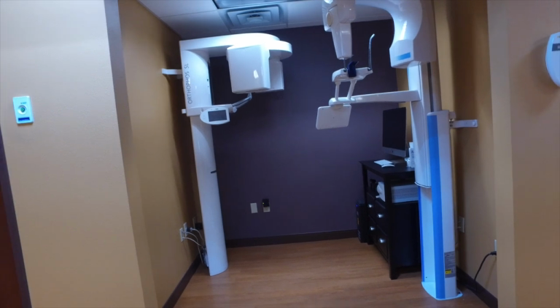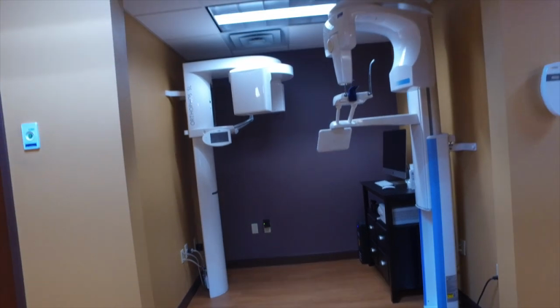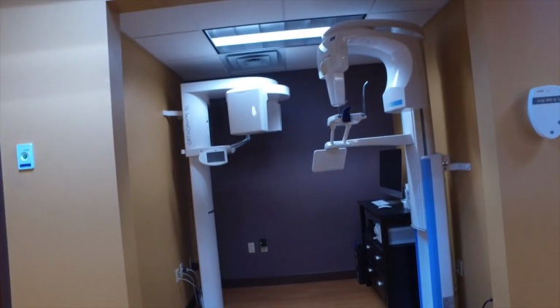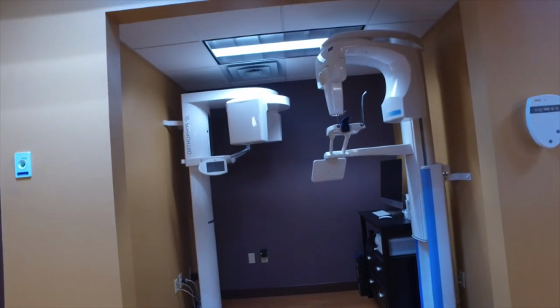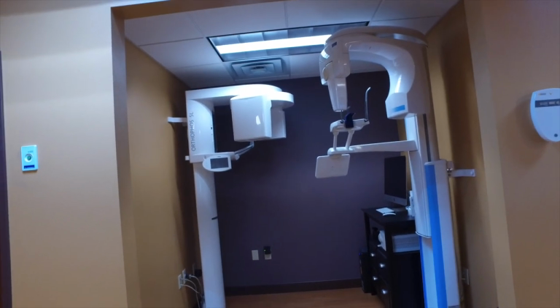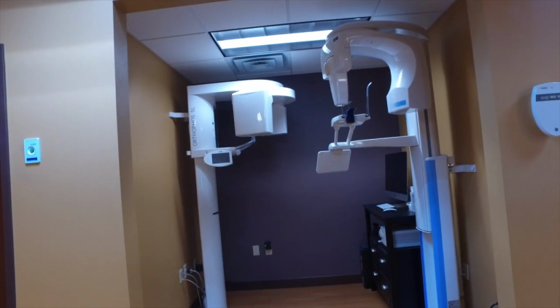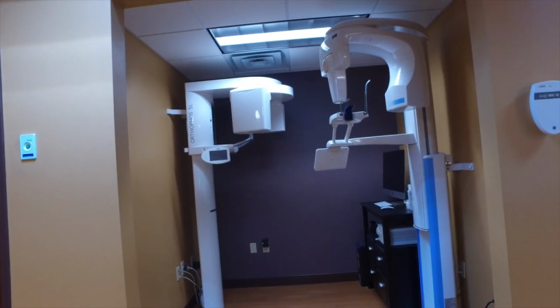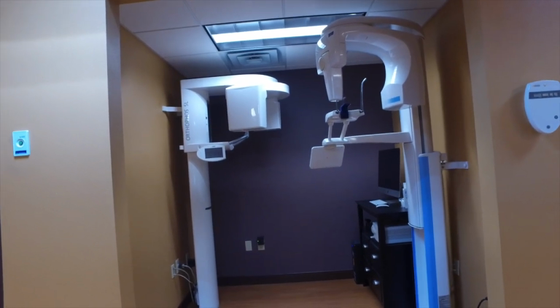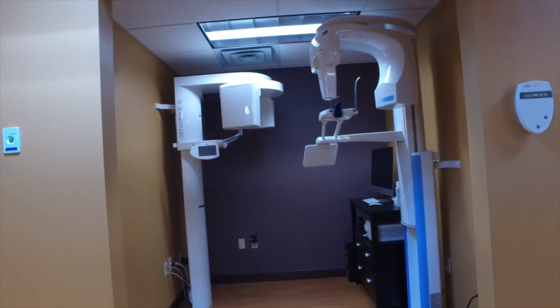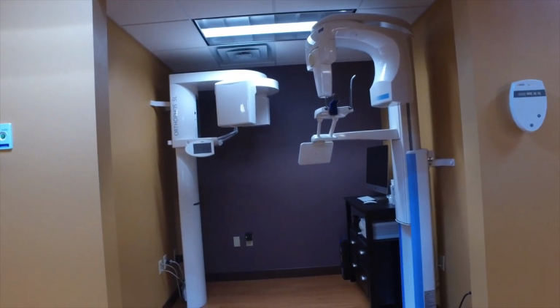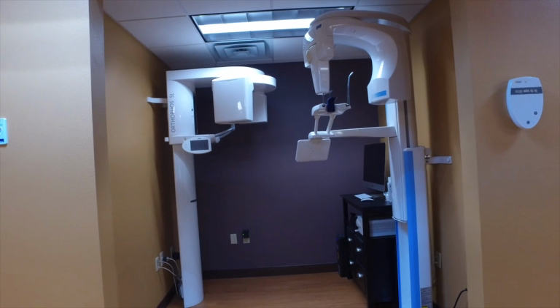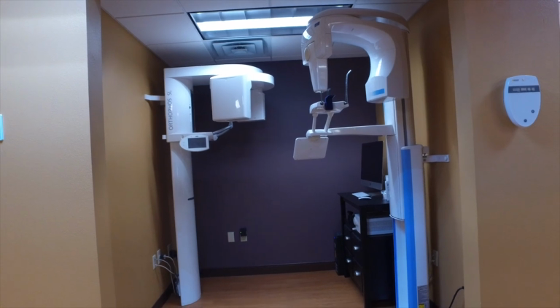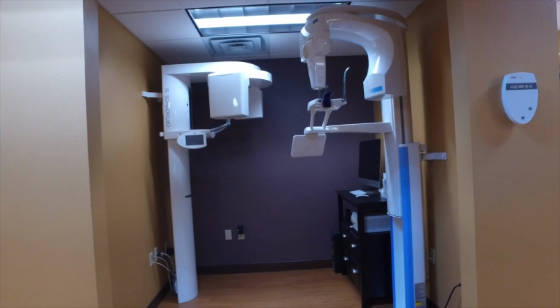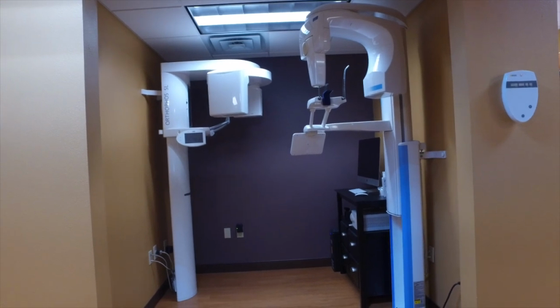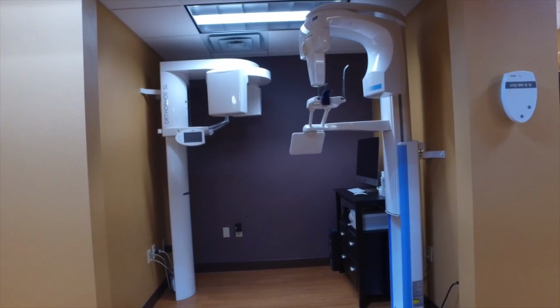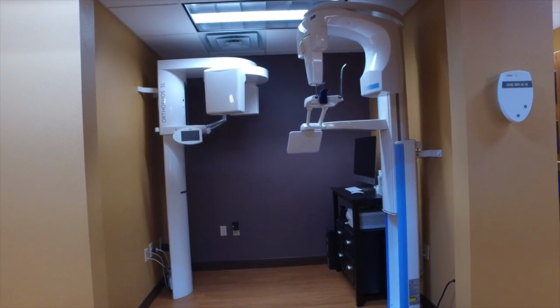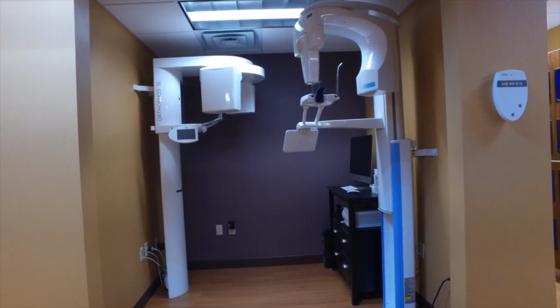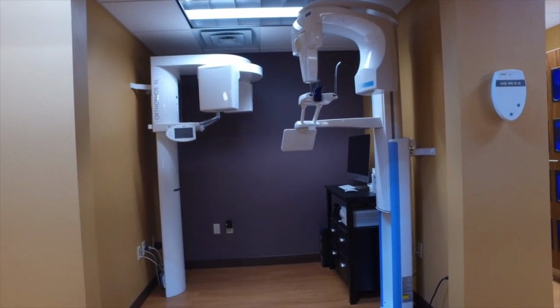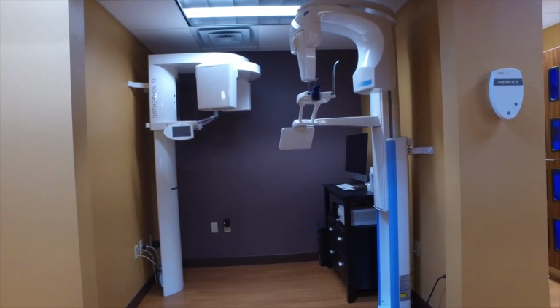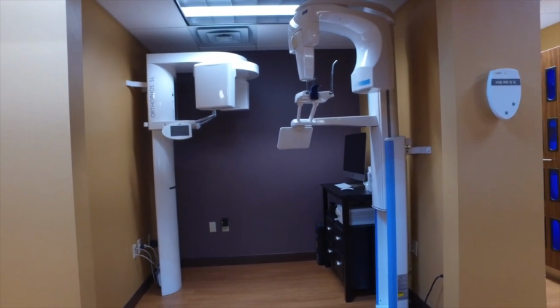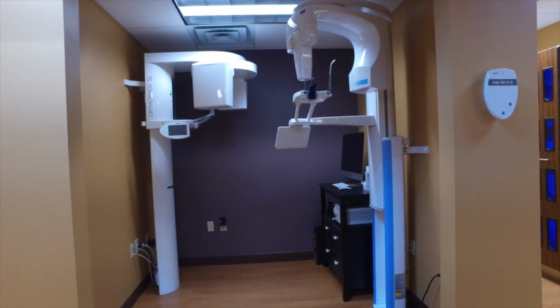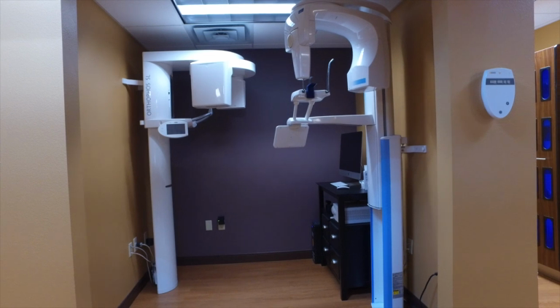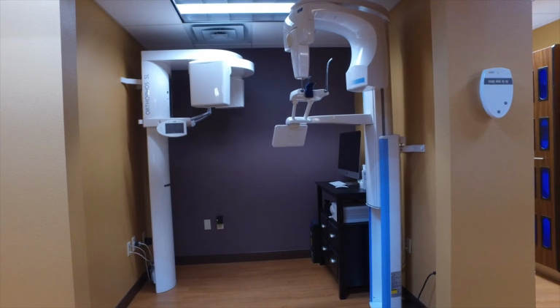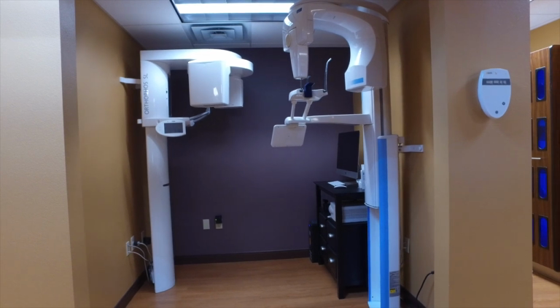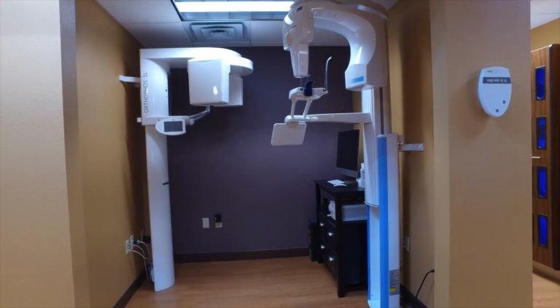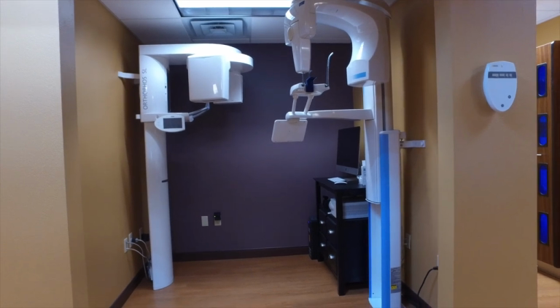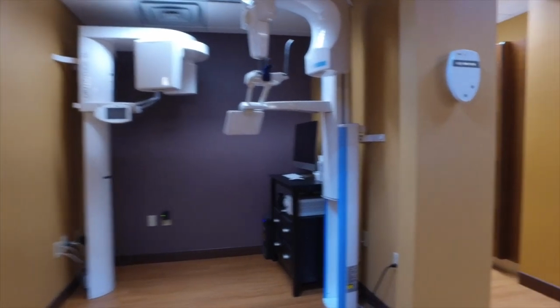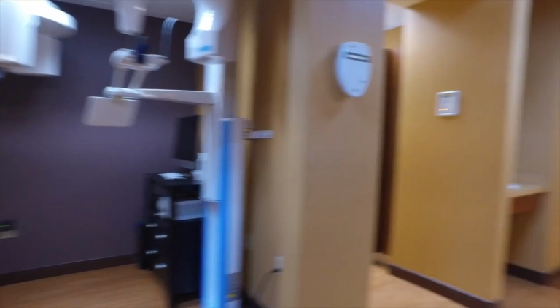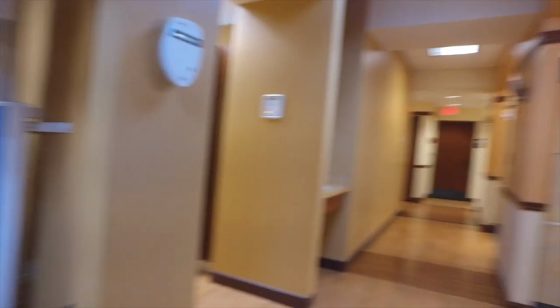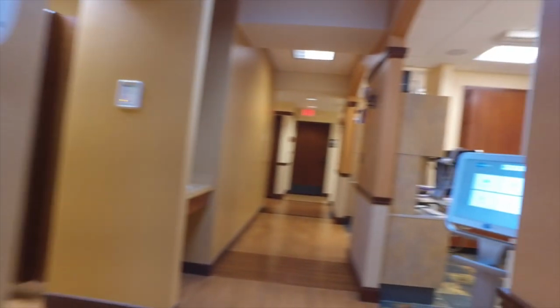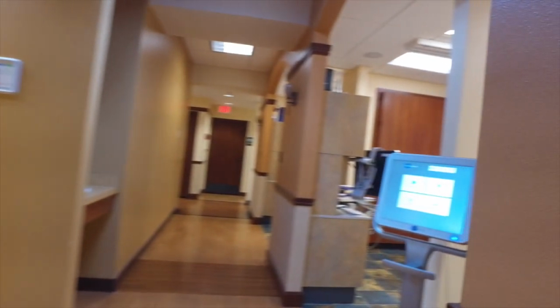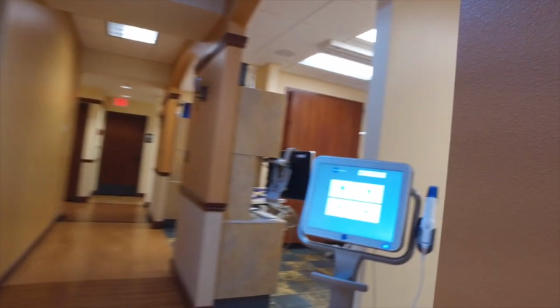Here's where our x-rays are taken. The machine on the left is a 3D machine, and the machine on the right is an extraoral bitewing machine. We take extraoral x-rays on our patients — it's a lot more comfortable for them and they seem to appreciate that.